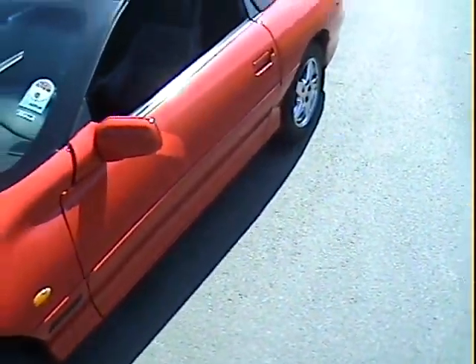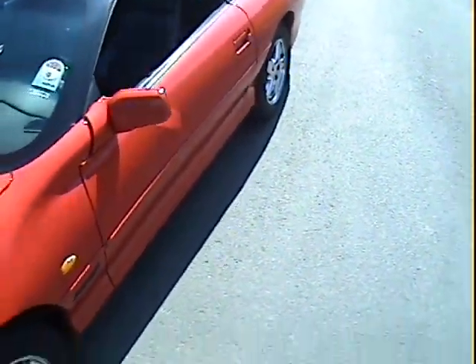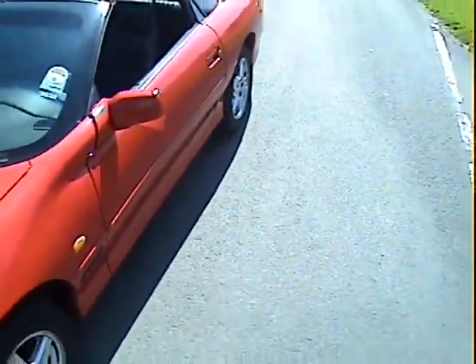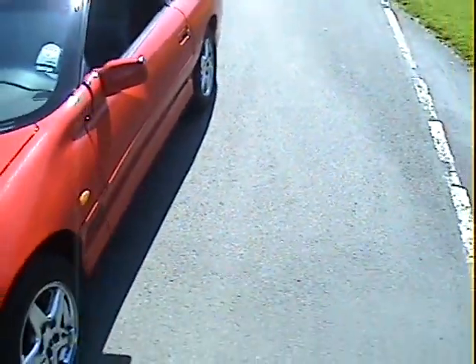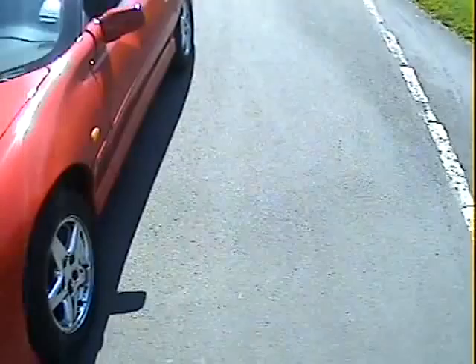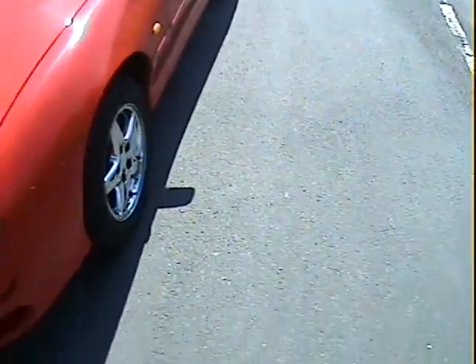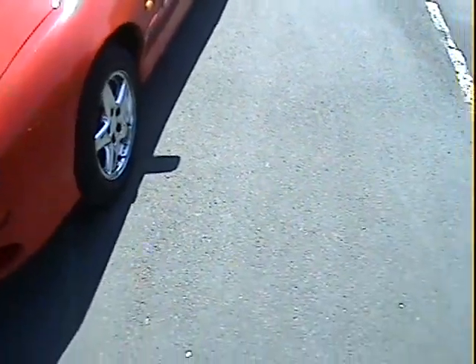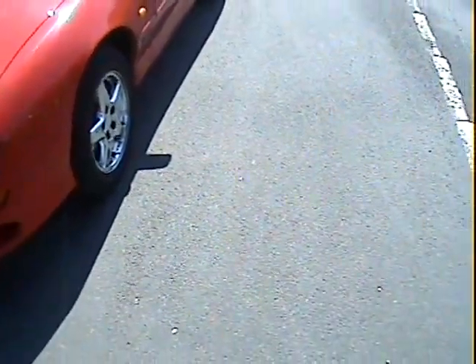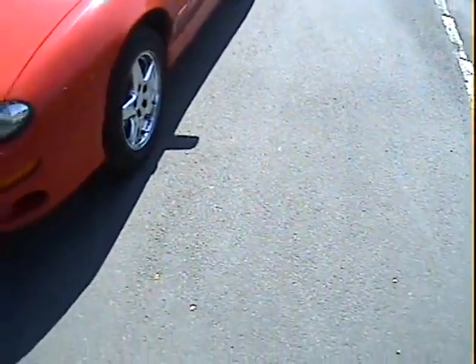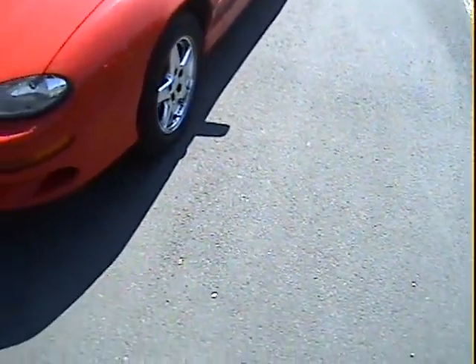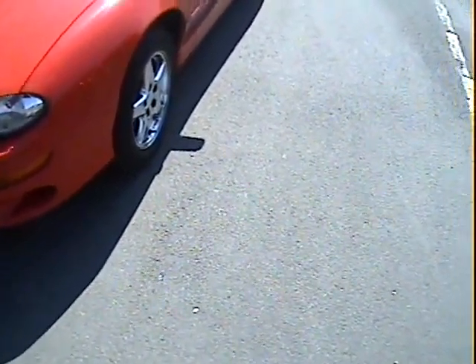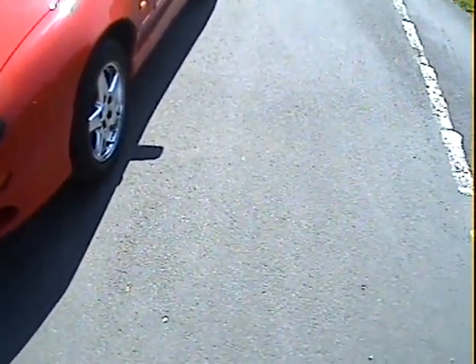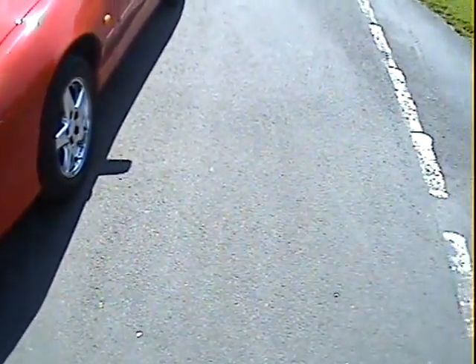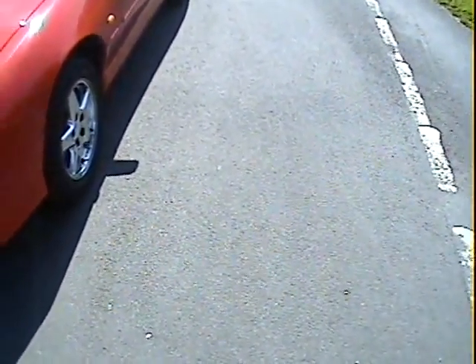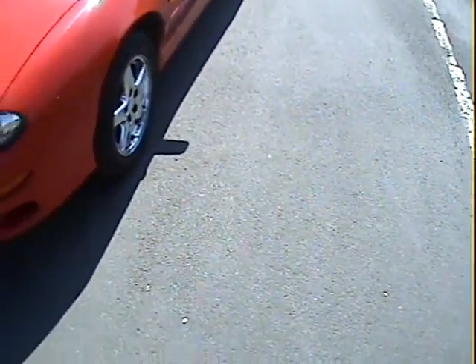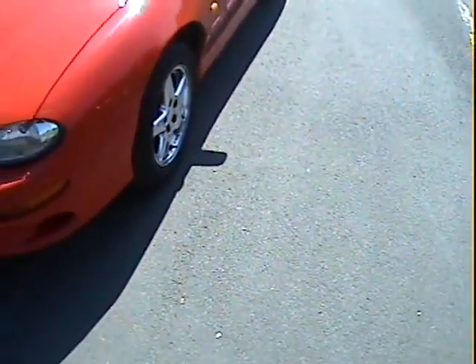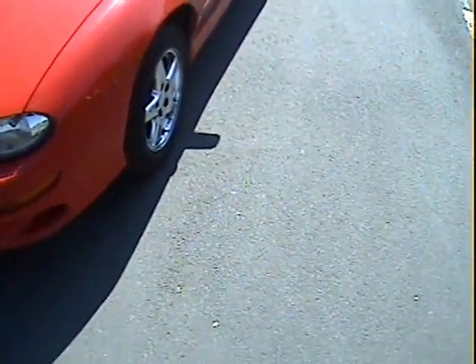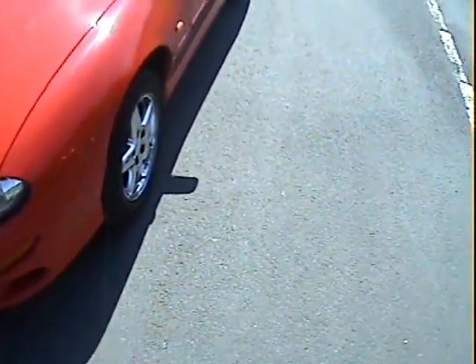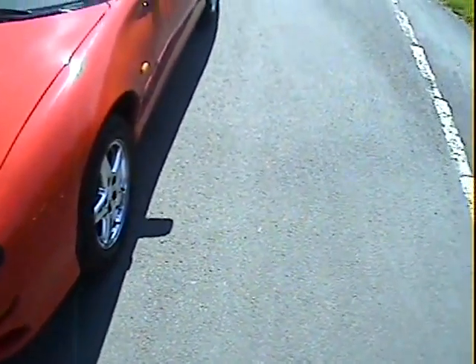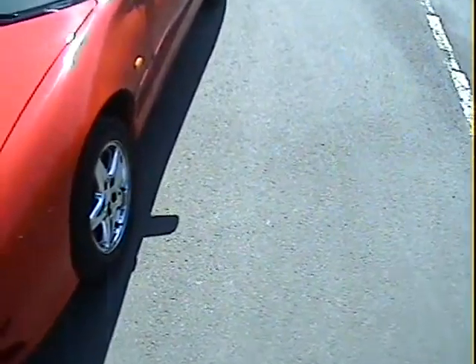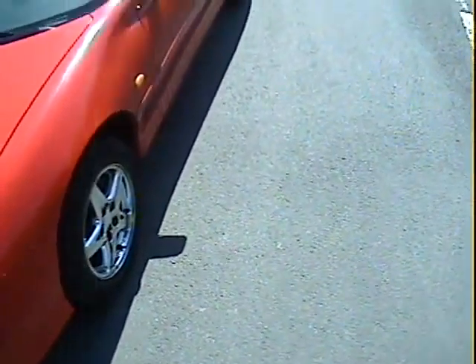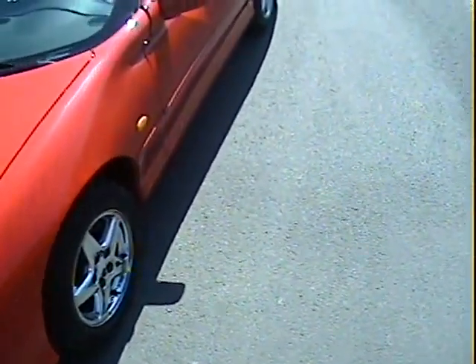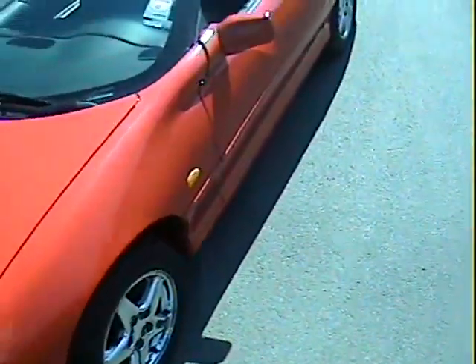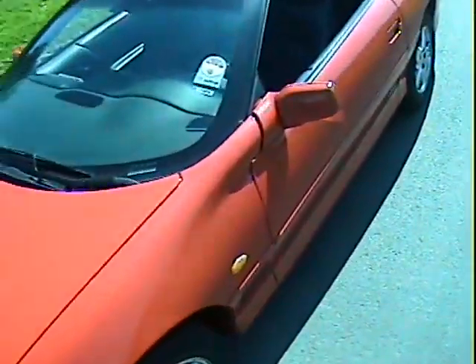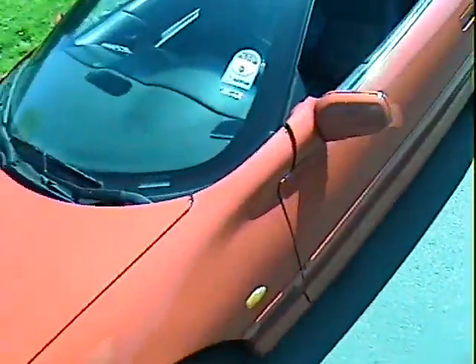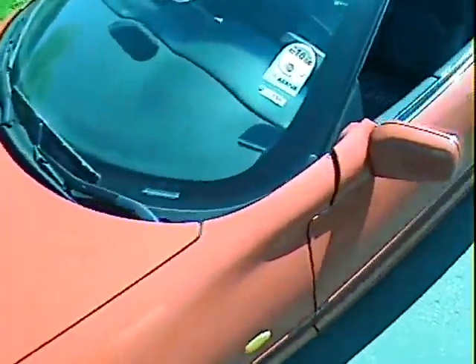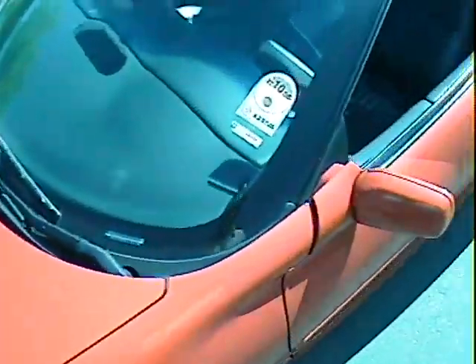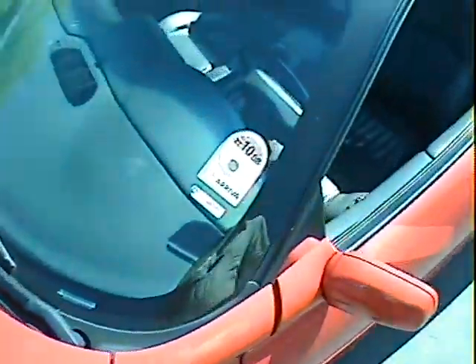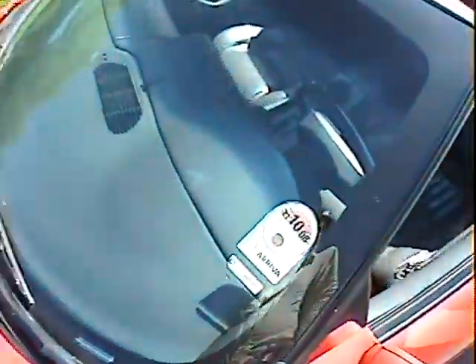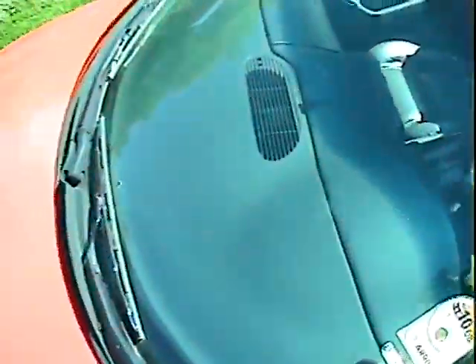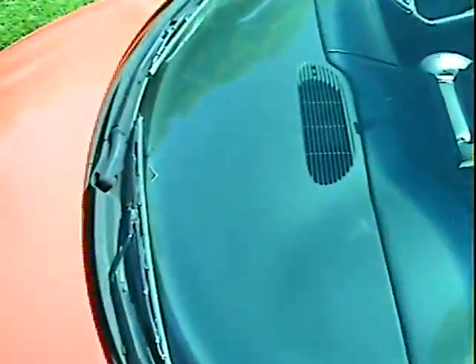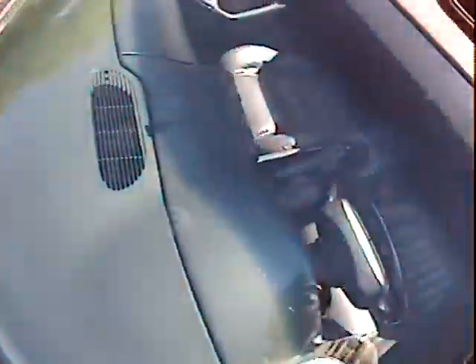Looking down the near side it's perfectly straight — not a parking dink or a scuff to be seen. I know this one's been garaged all its life because I know where it's been, as we got it from the original owner.